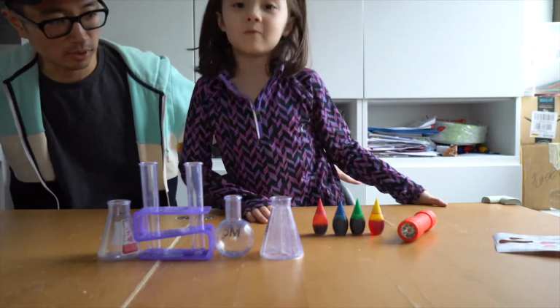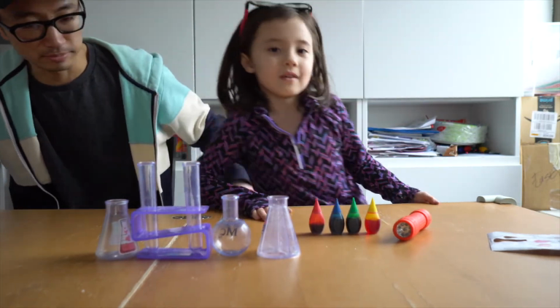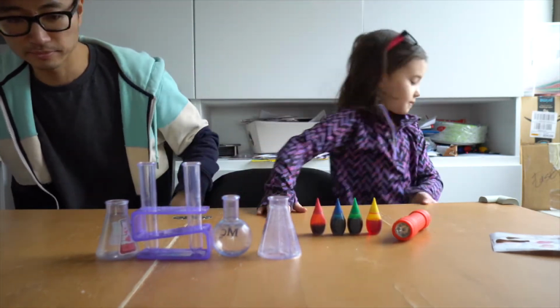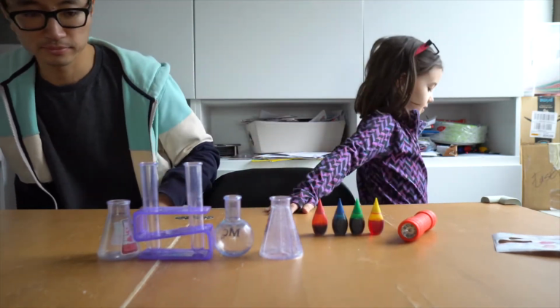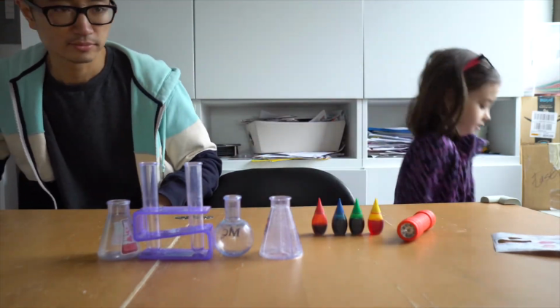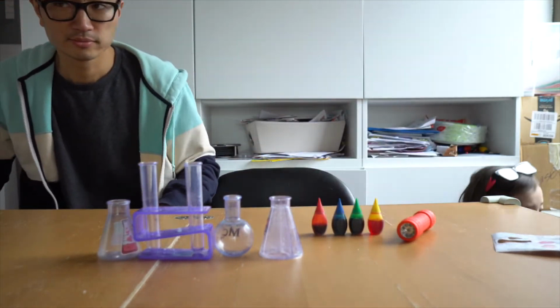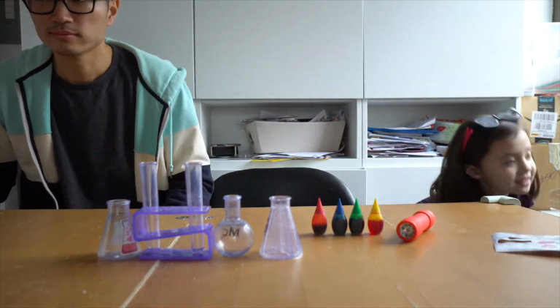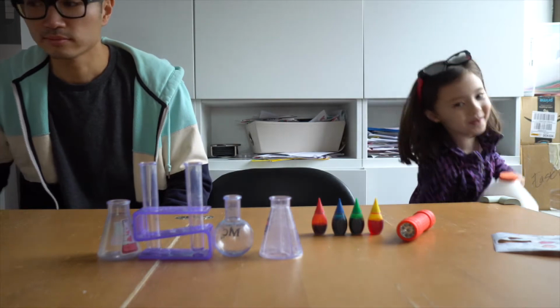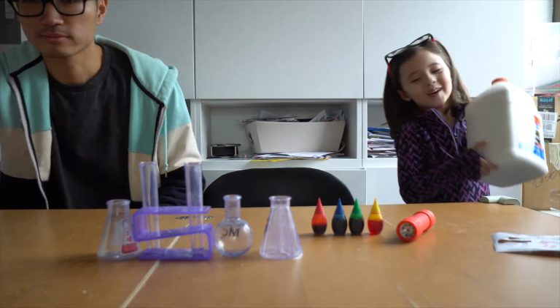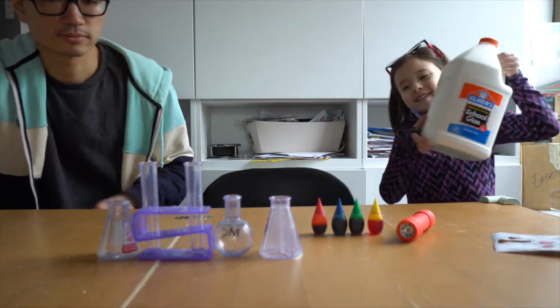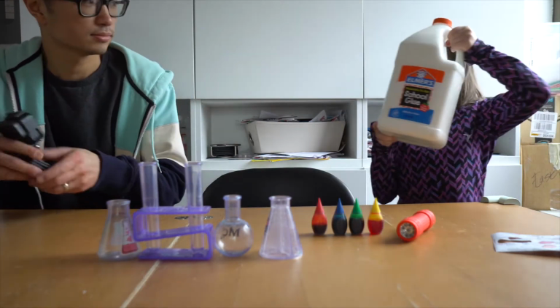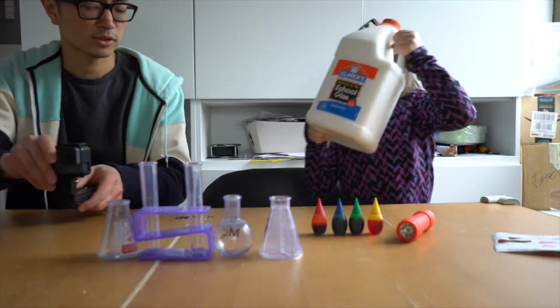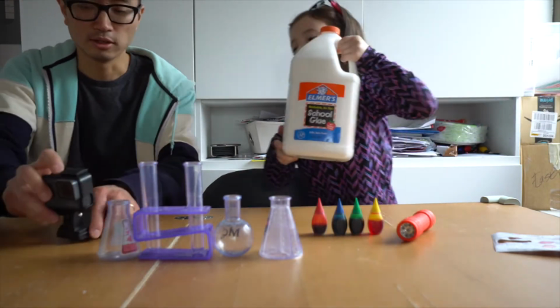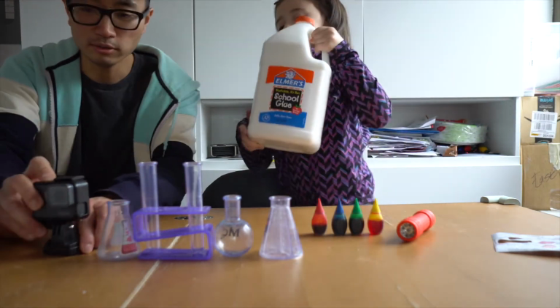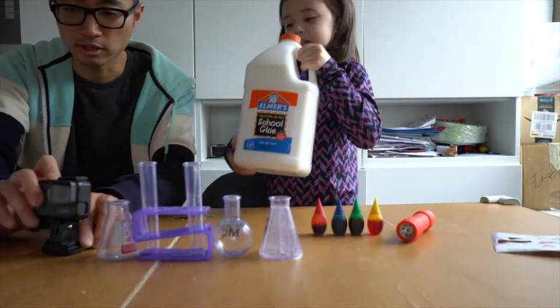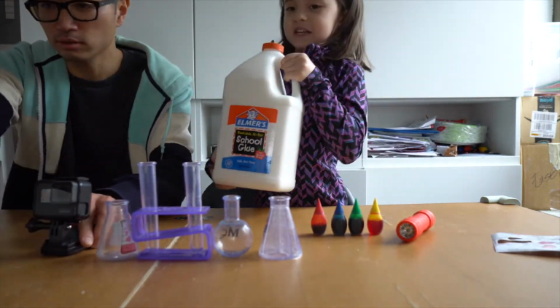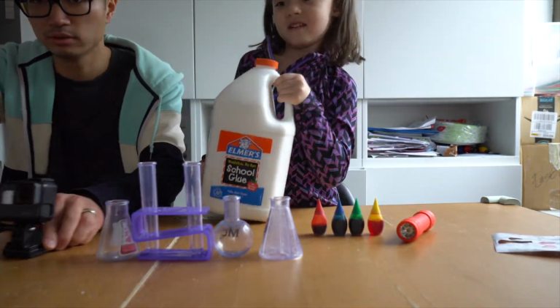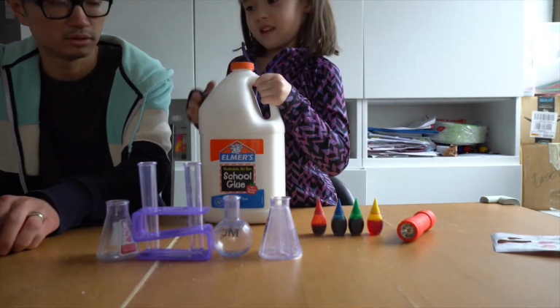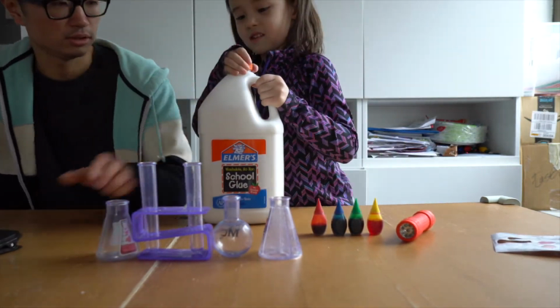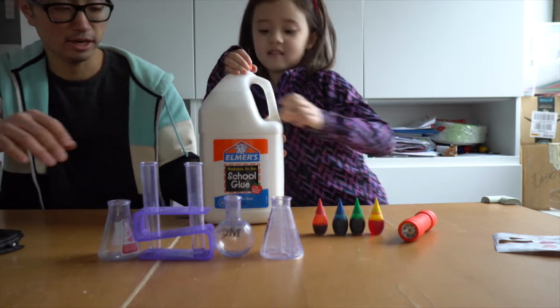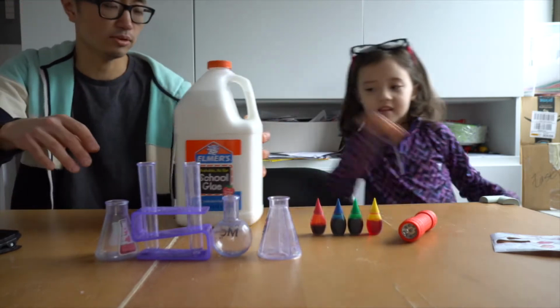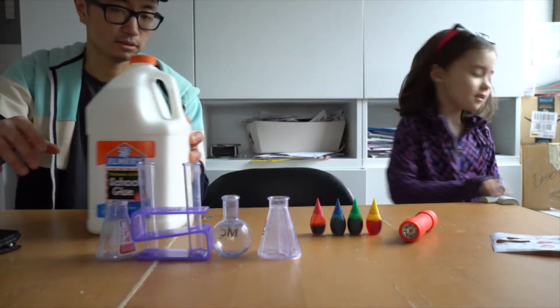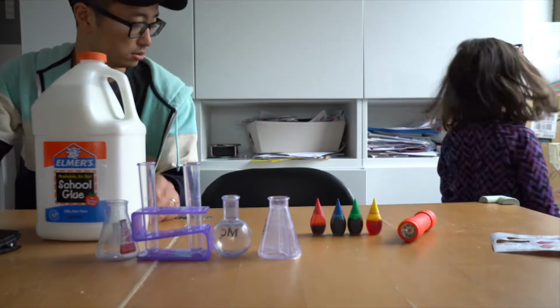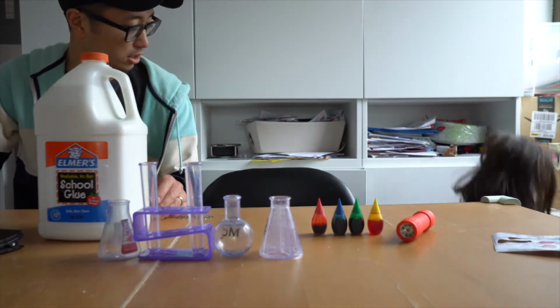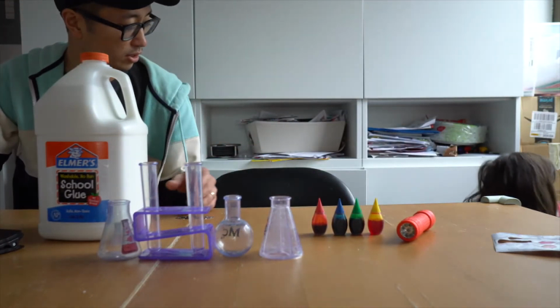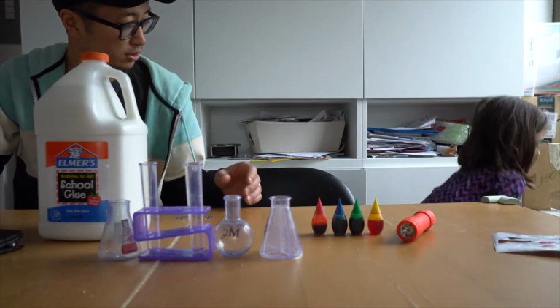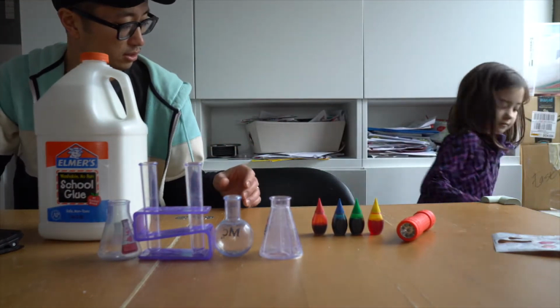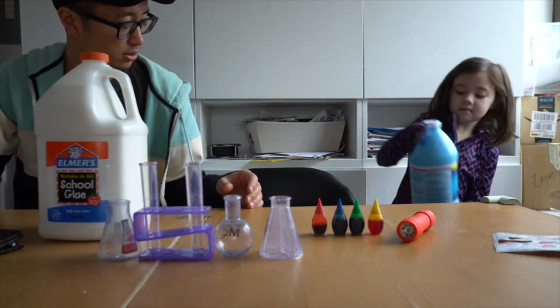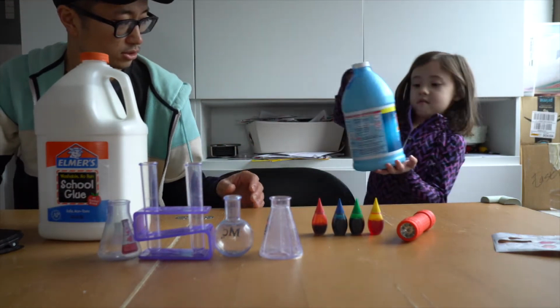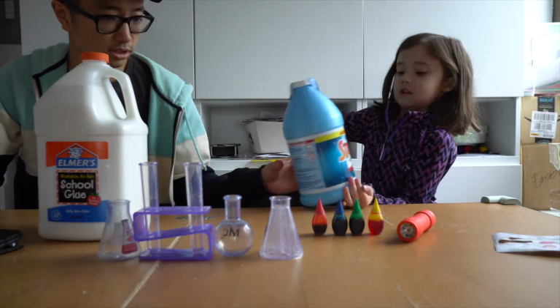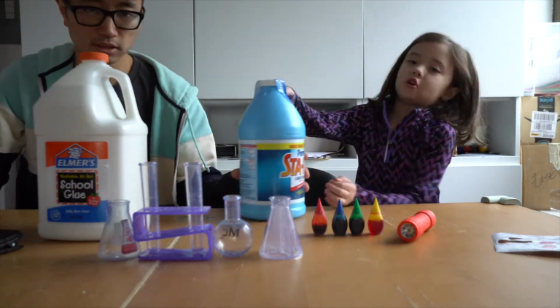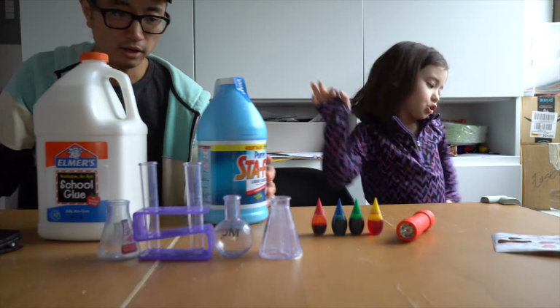What's one of them? Glue. You need the glue. What's the other one? I only need one of them. Starch. Starch. Alright.